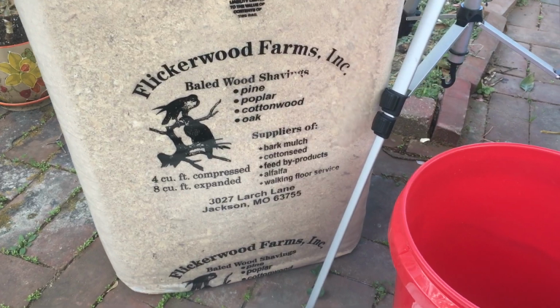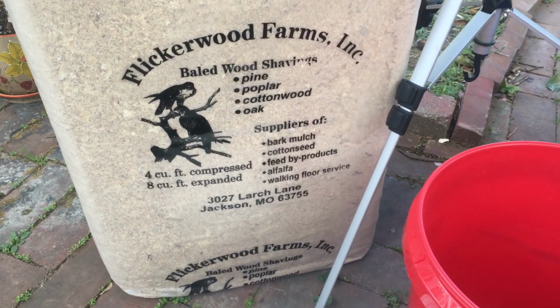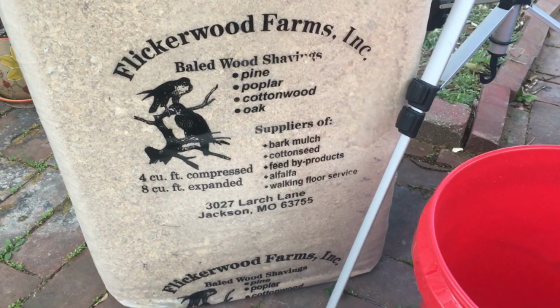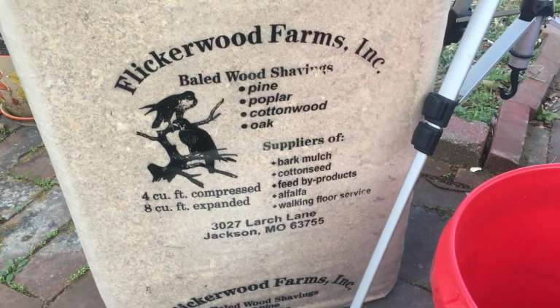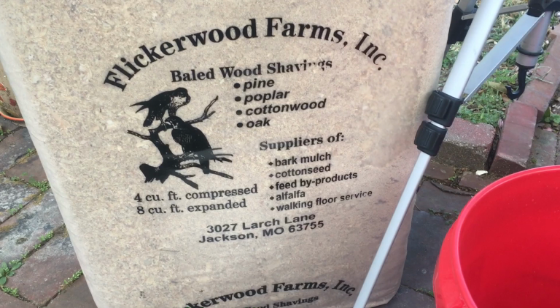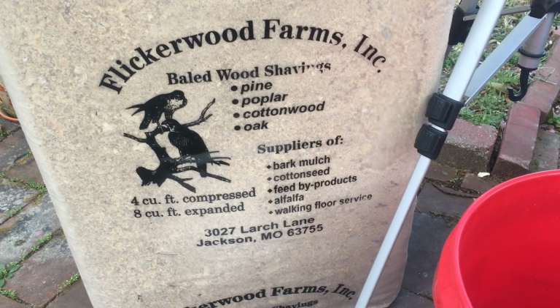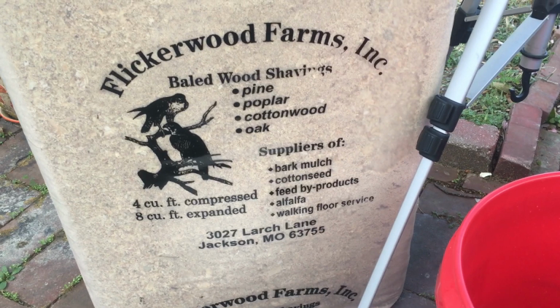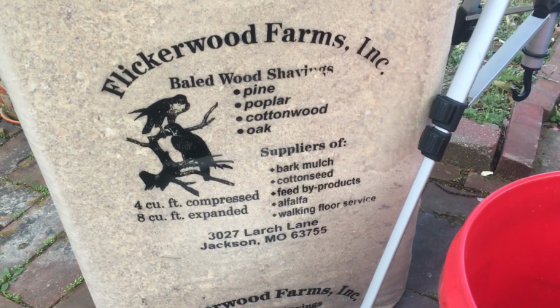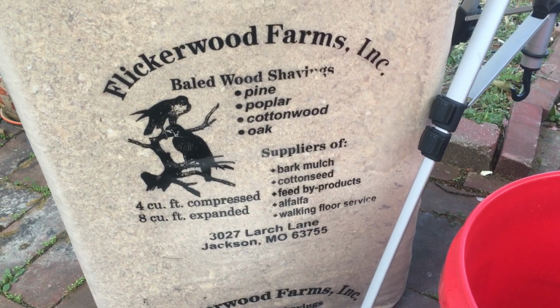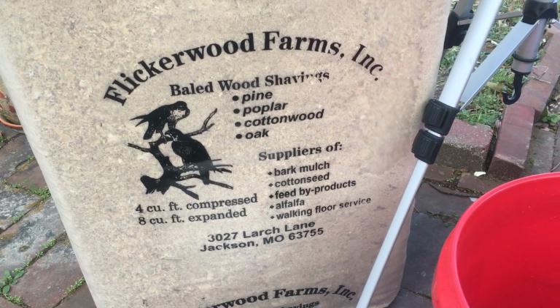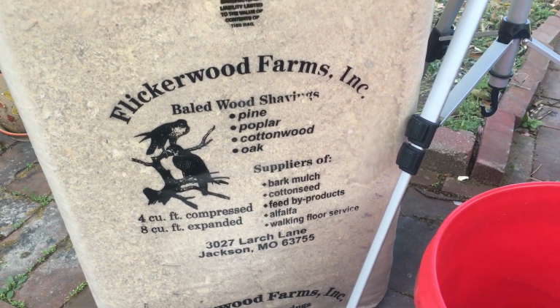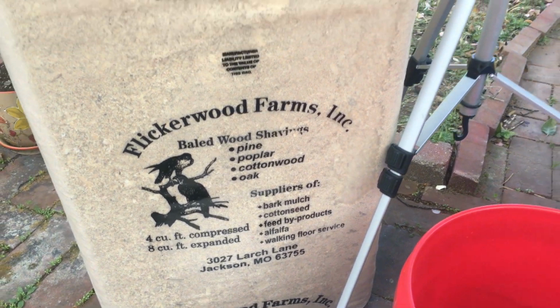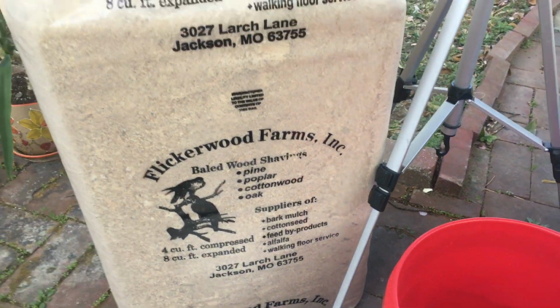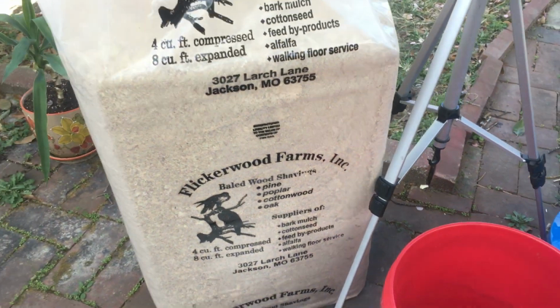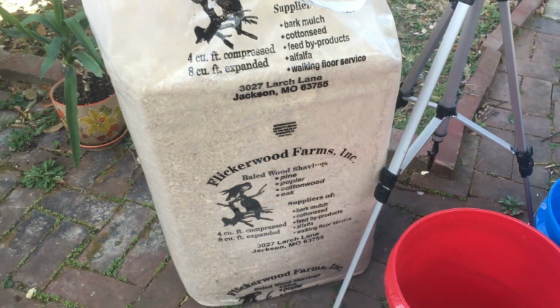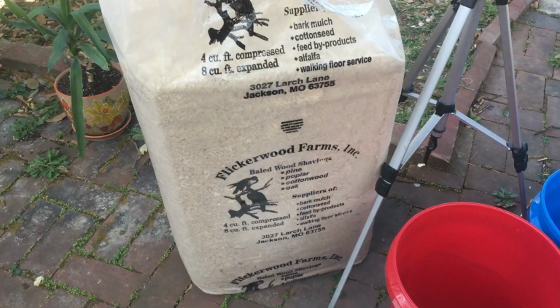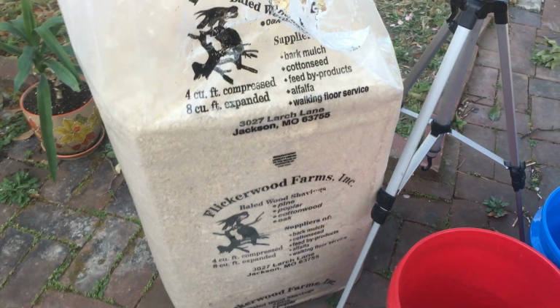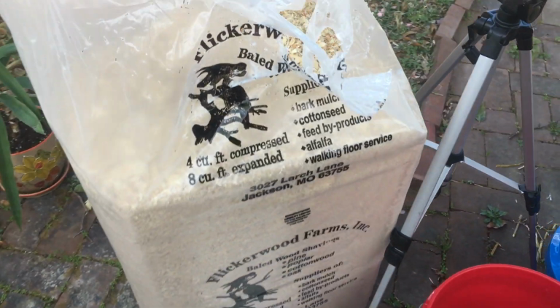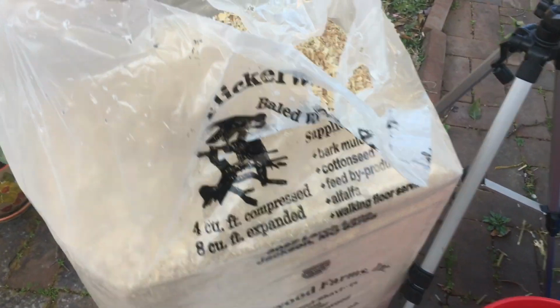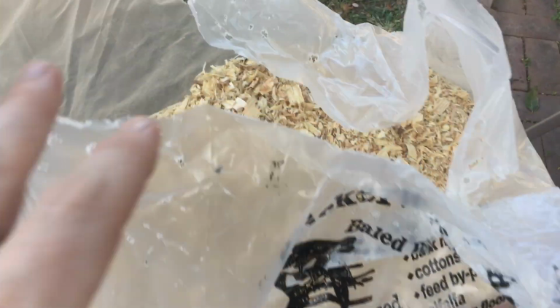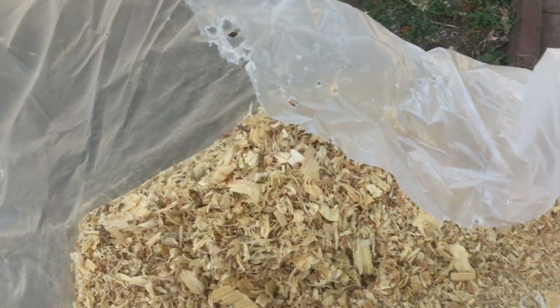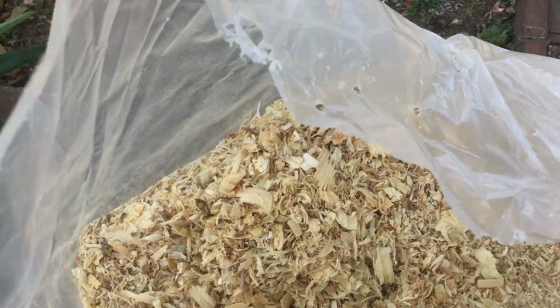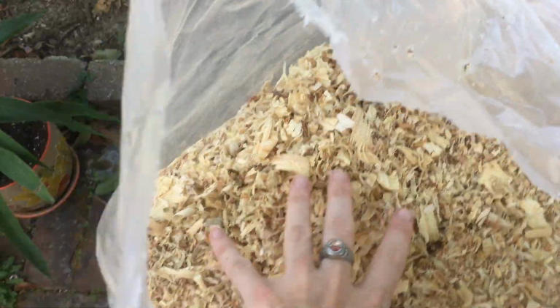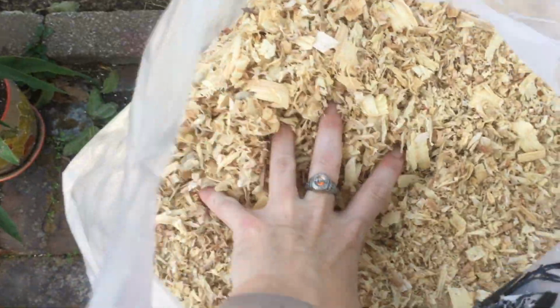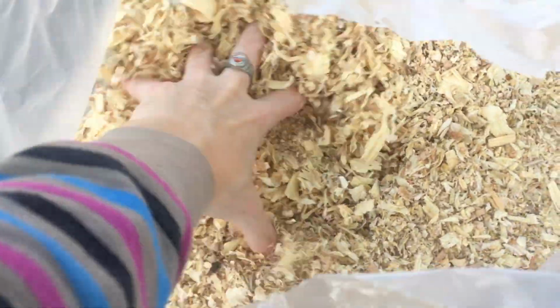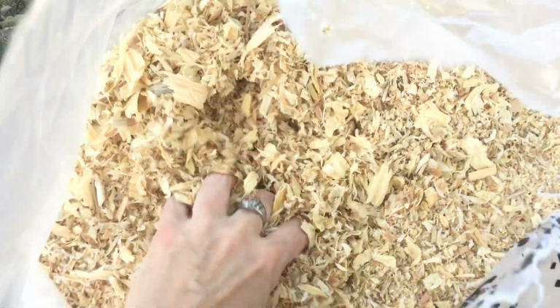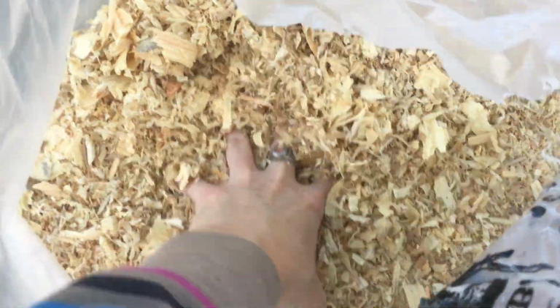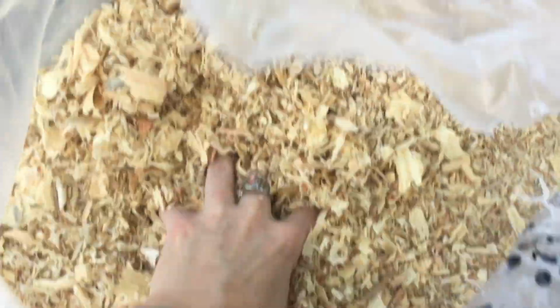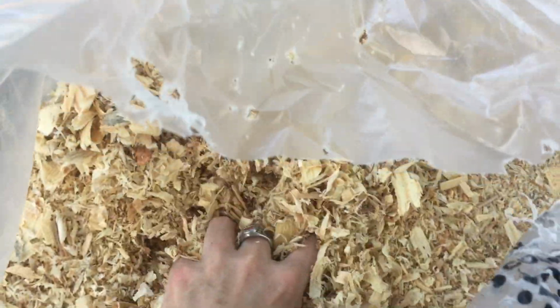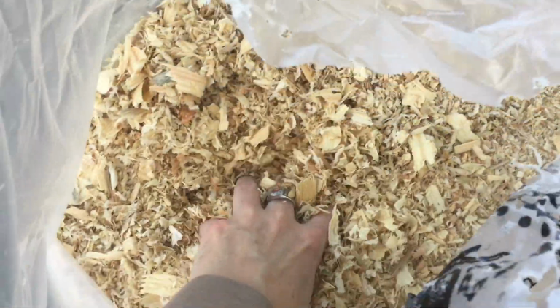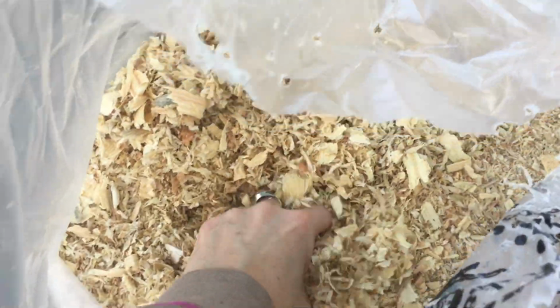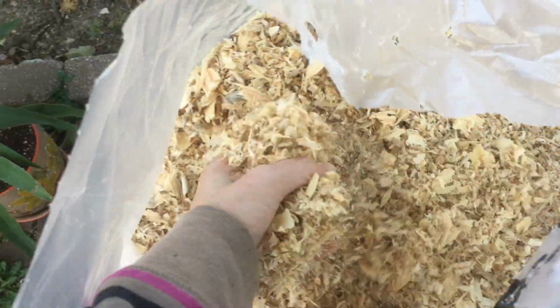First, you will need sawdust. Lots of things can work for this. I'm just using wood shavings made of pine, poplar, cottonwood, and oak. I would get whatever breaks up the easiest.